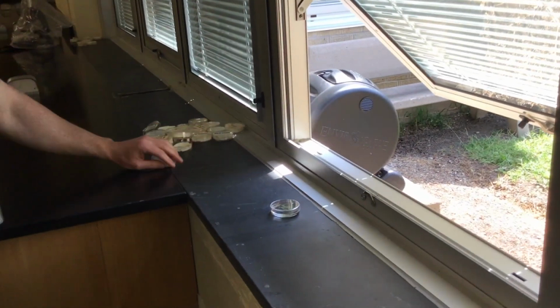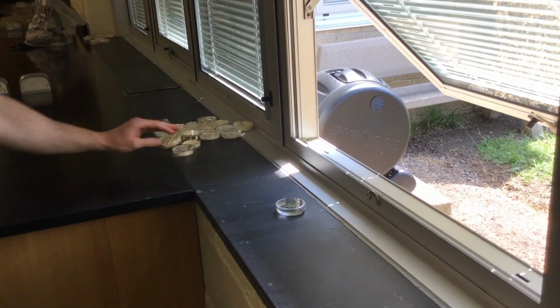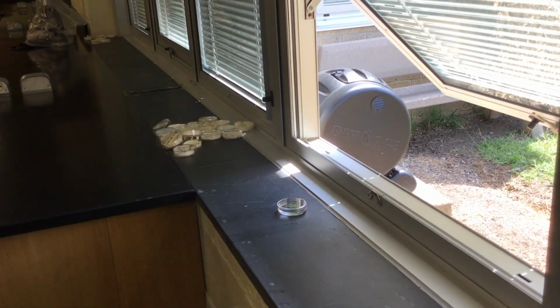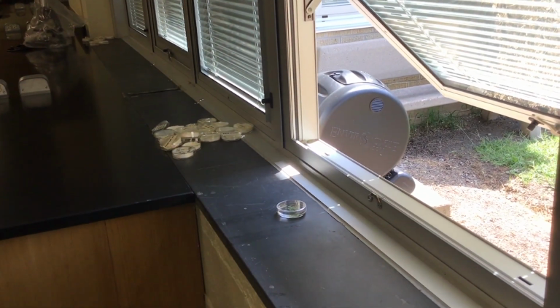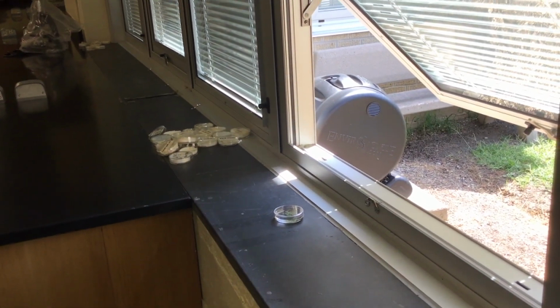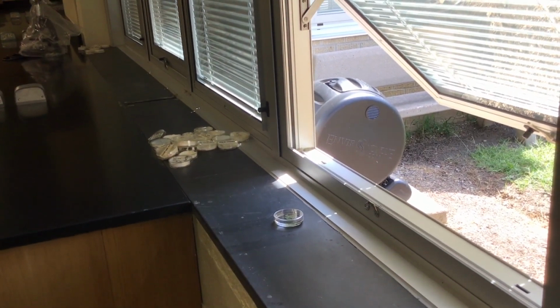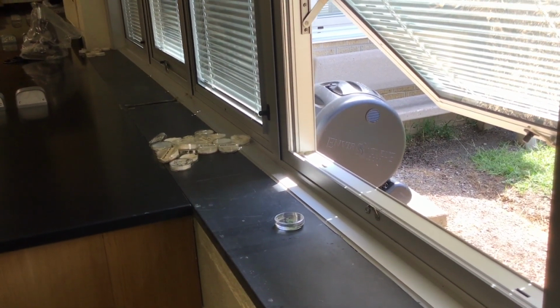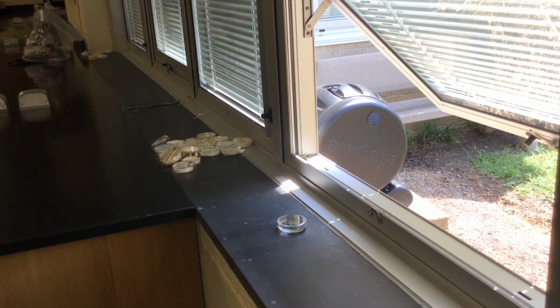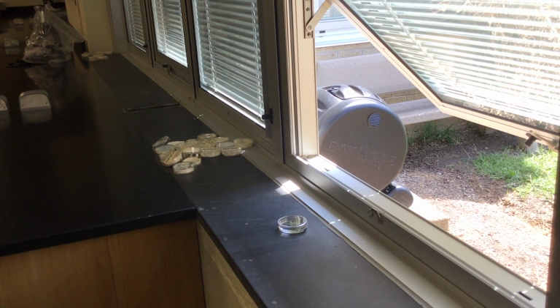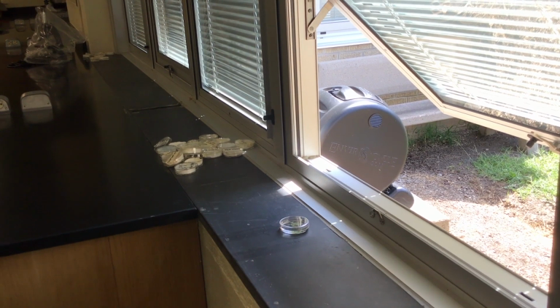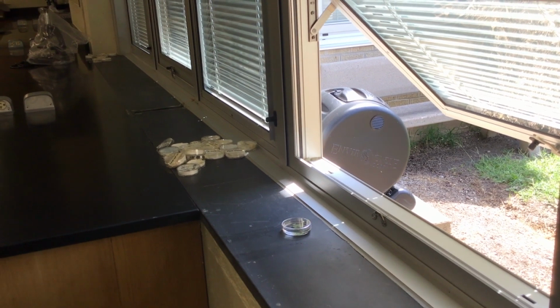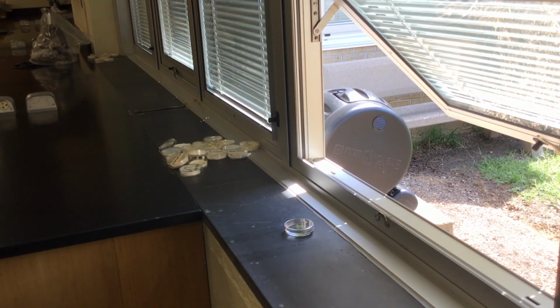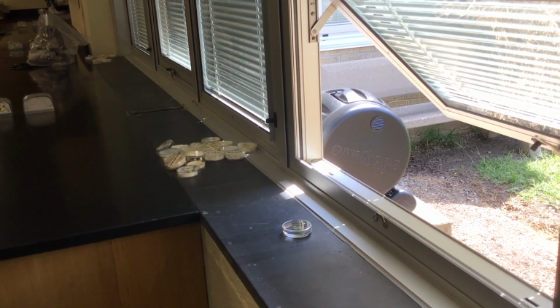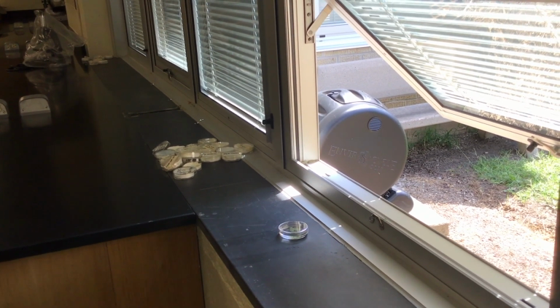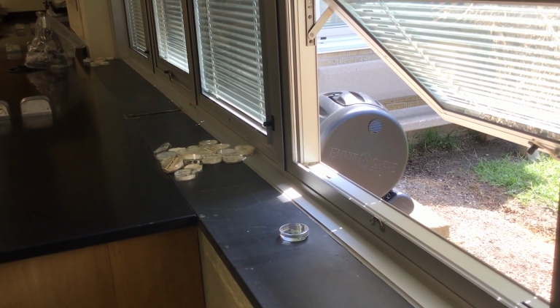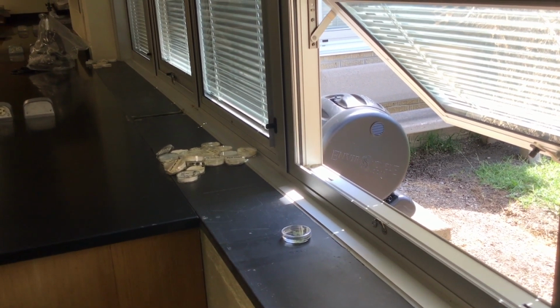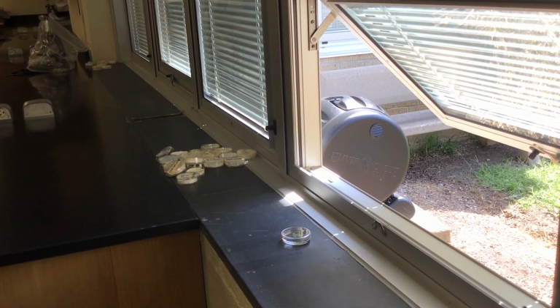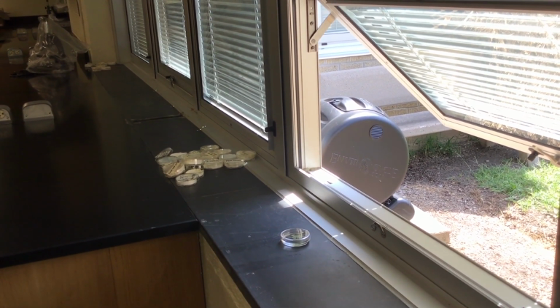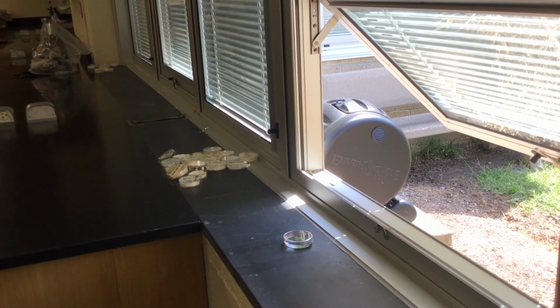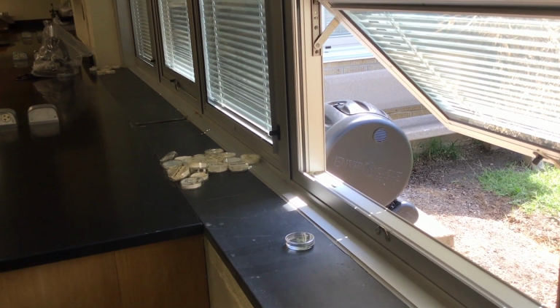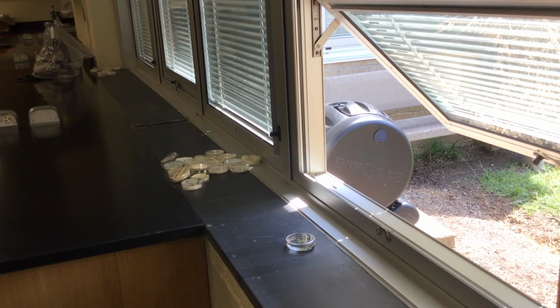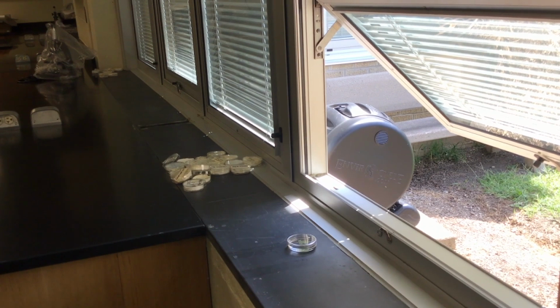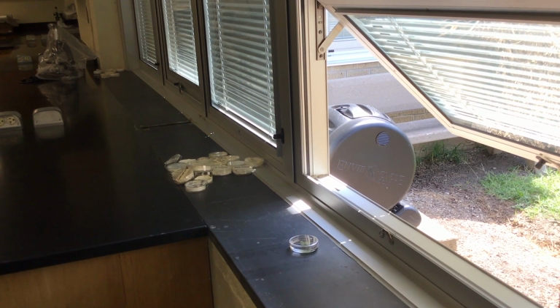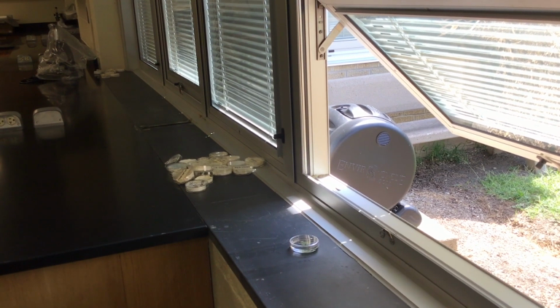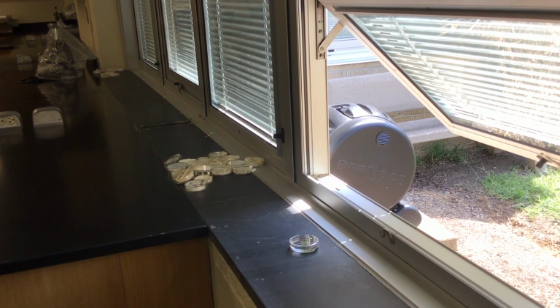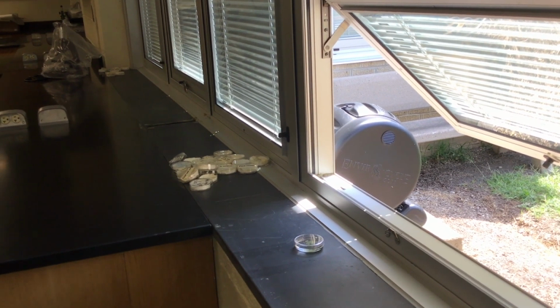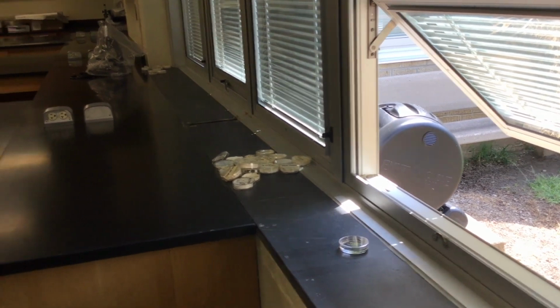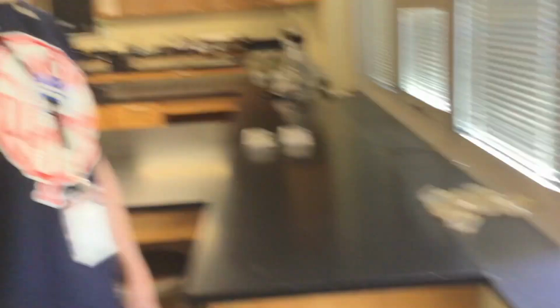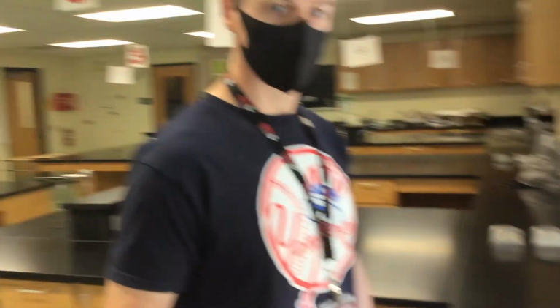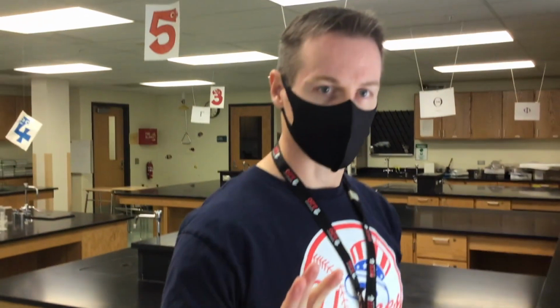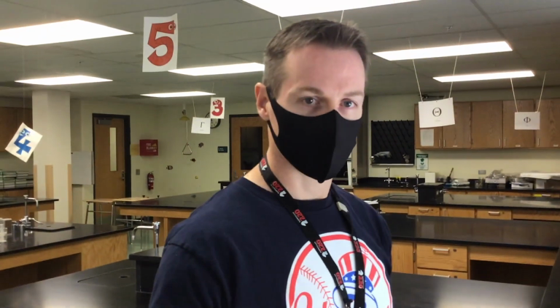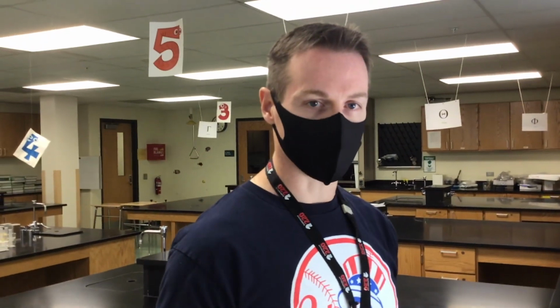Congratulations, you've now successfully completed the setup of the duckweed experiment. Your teacher will be getting back to you with some further instructions as we move forward with this lesson. Good luck, guys!